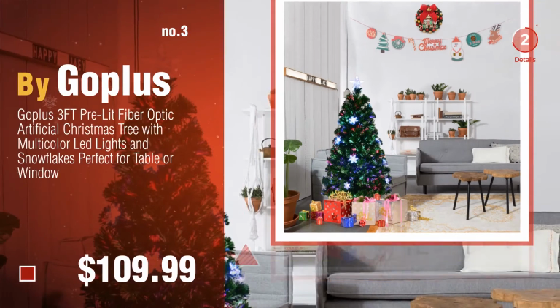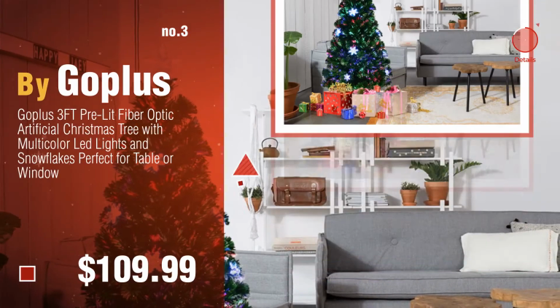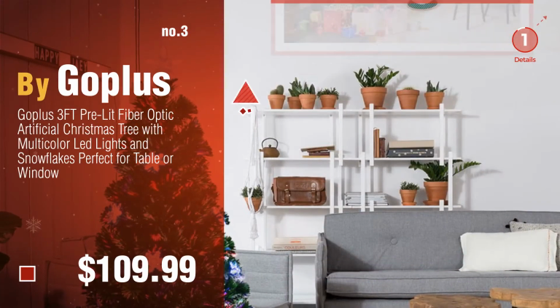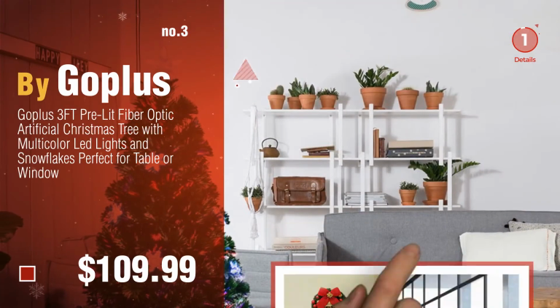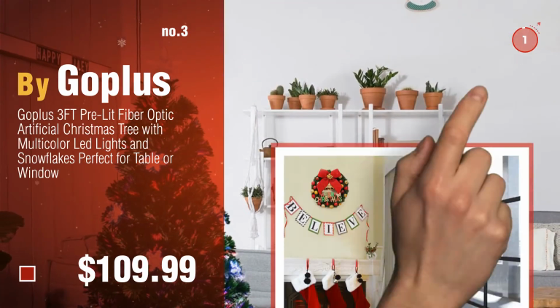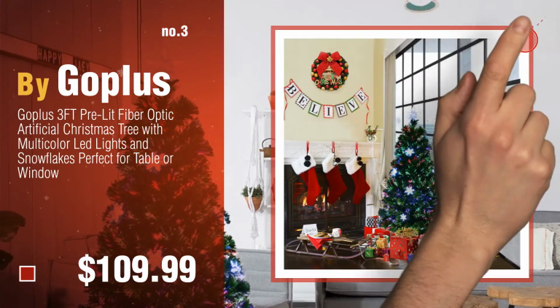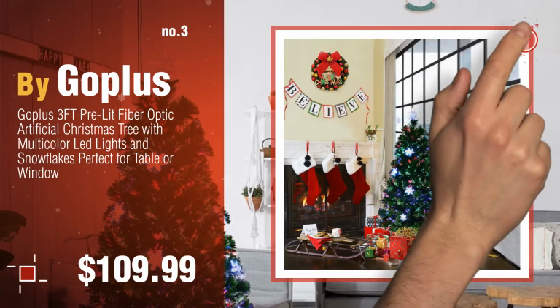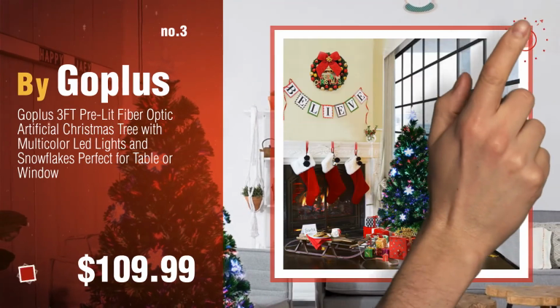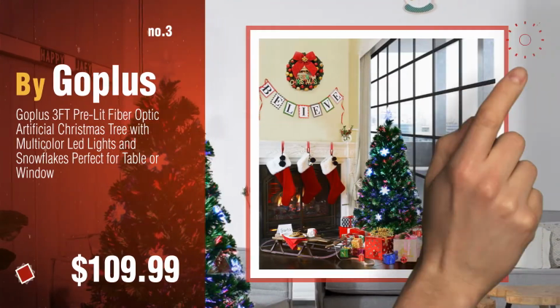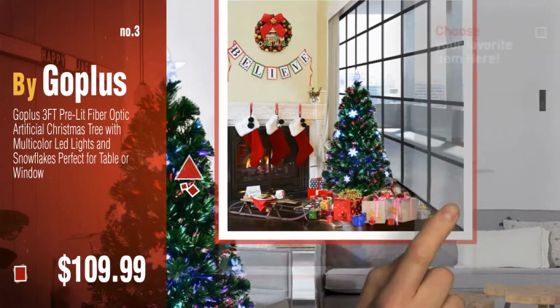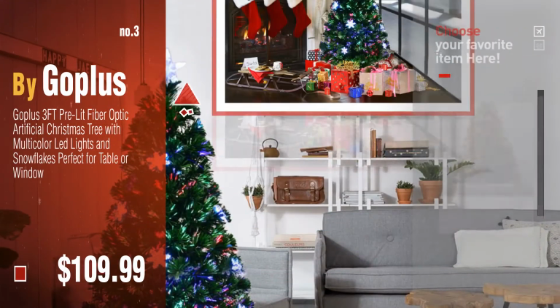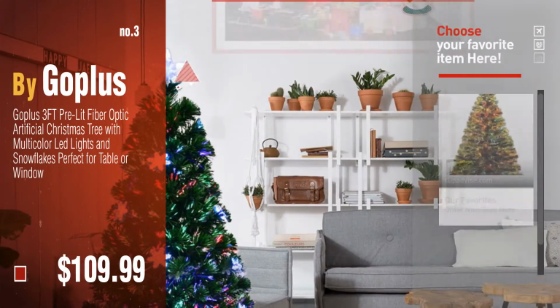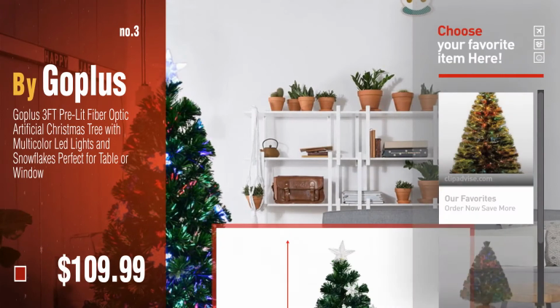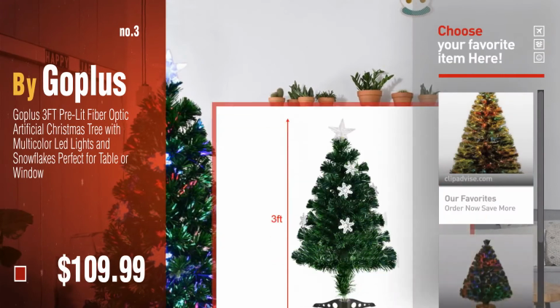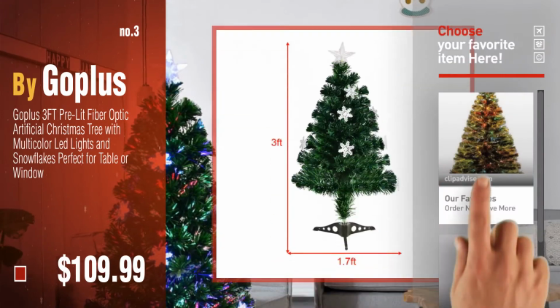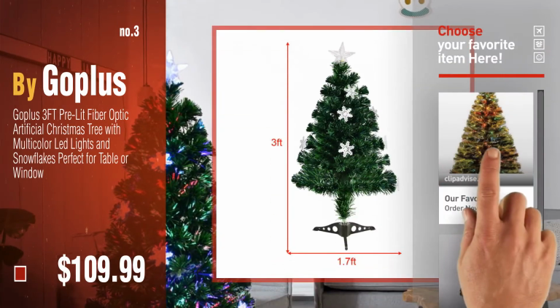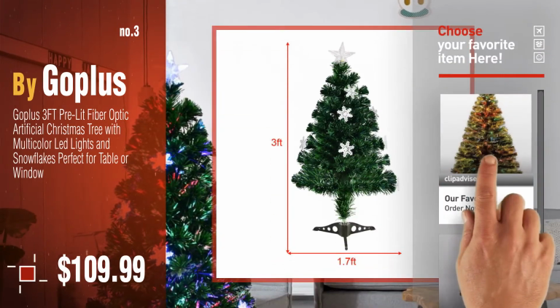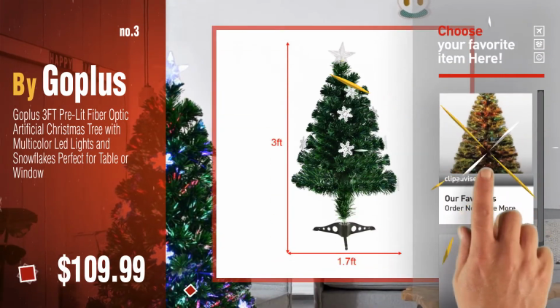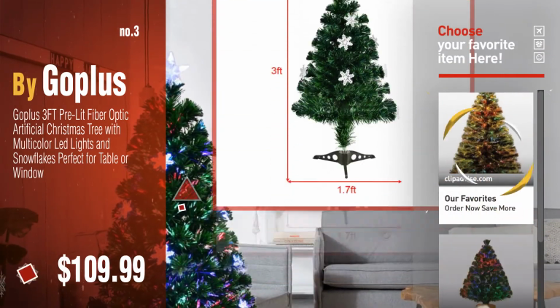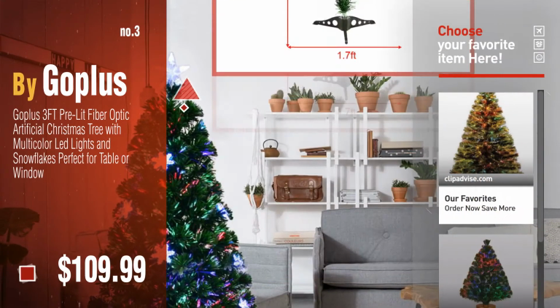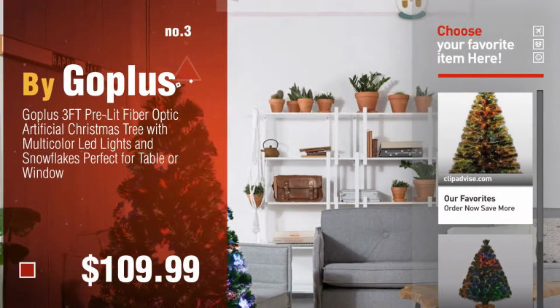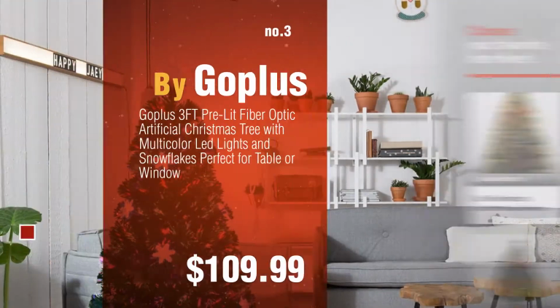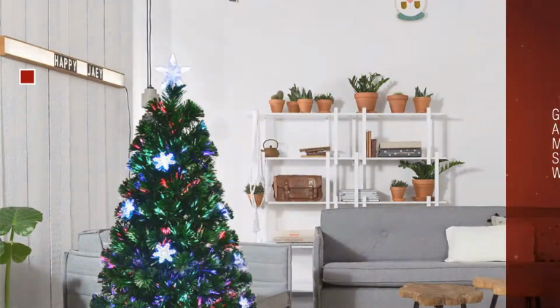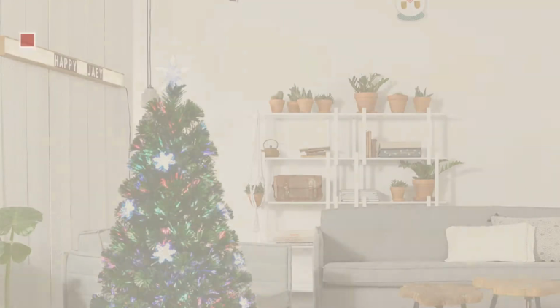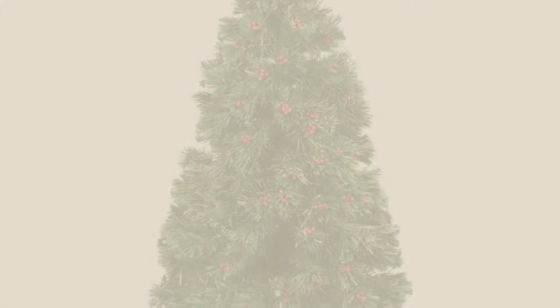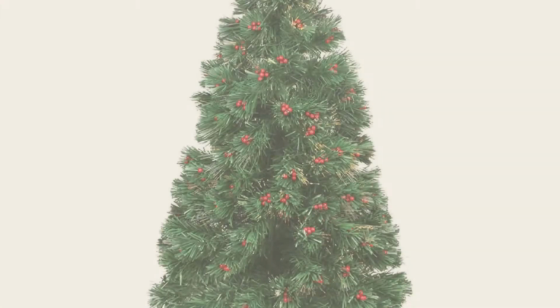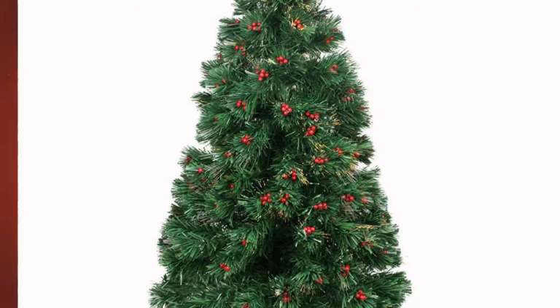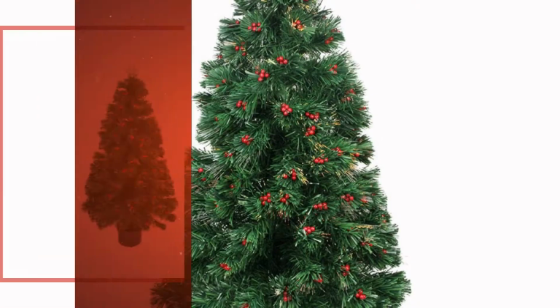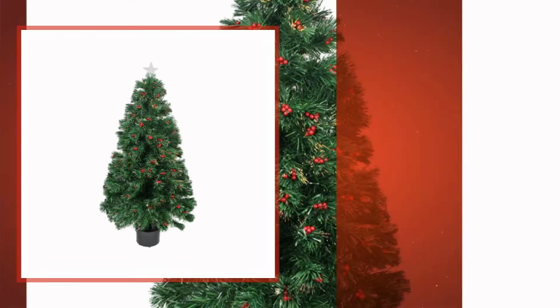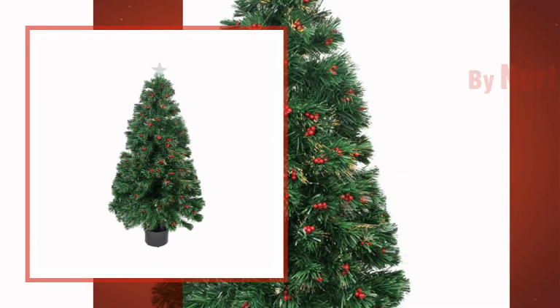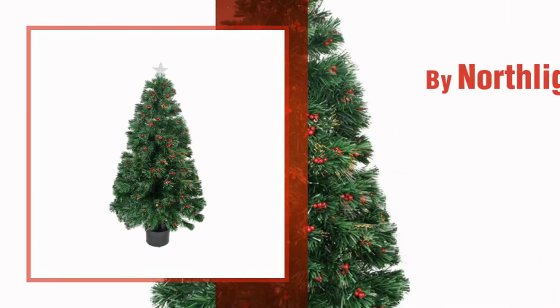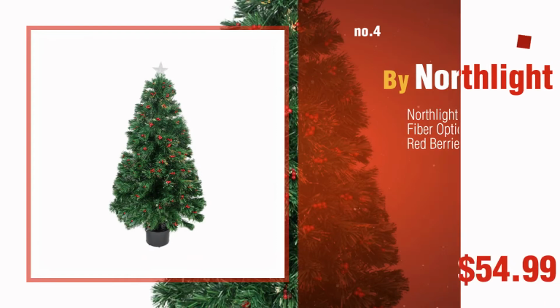For more great Christmas trees, gift ideas and deals, click this circle. Number 4, by Northlight.